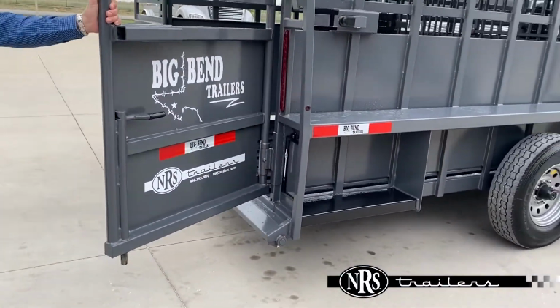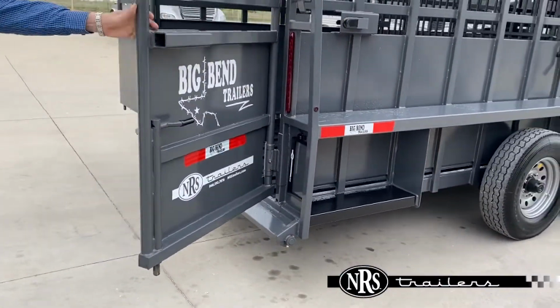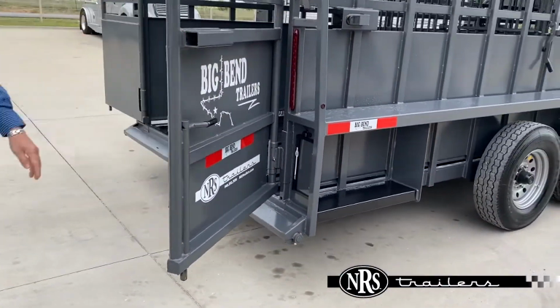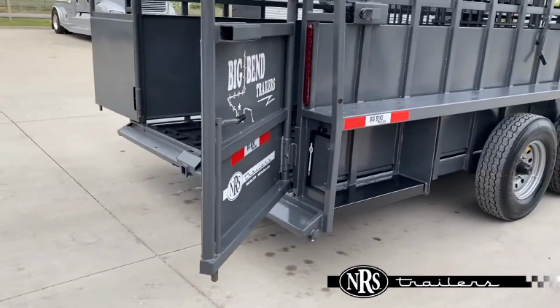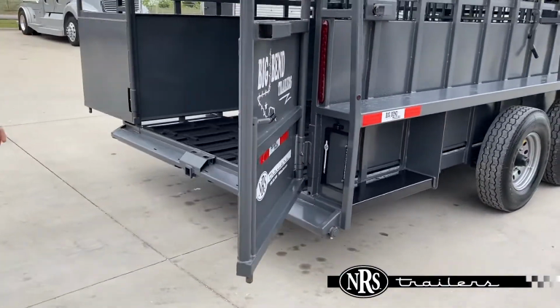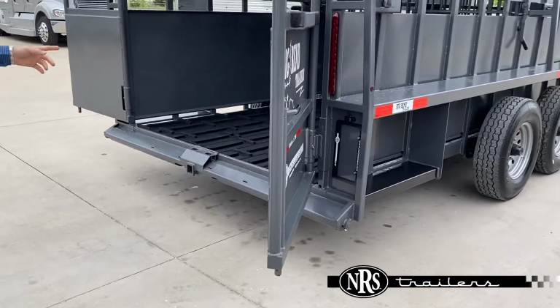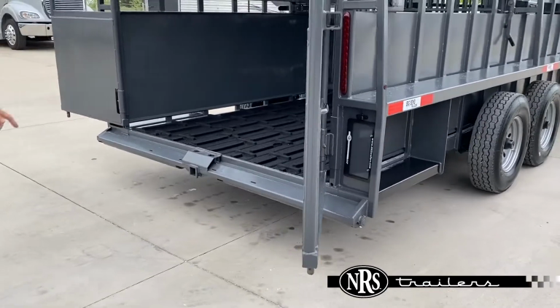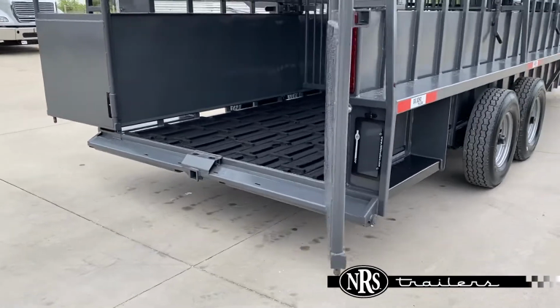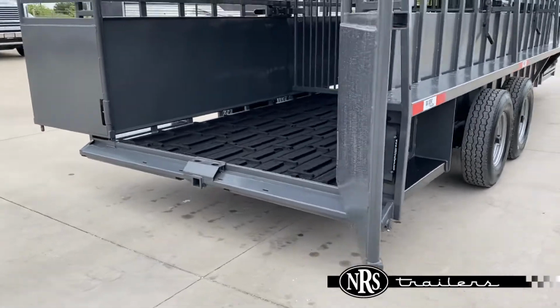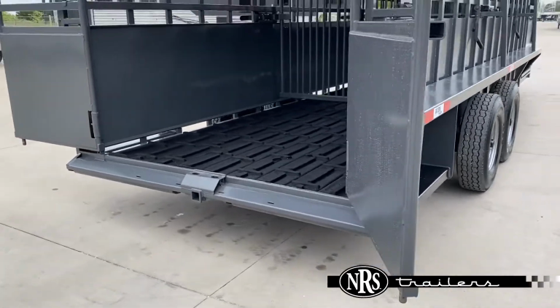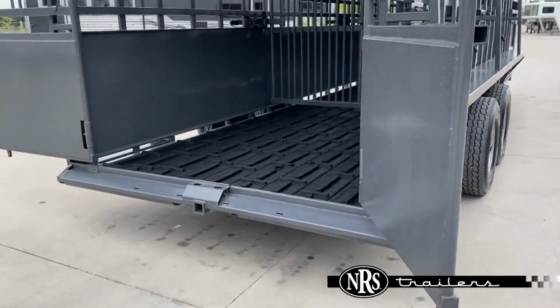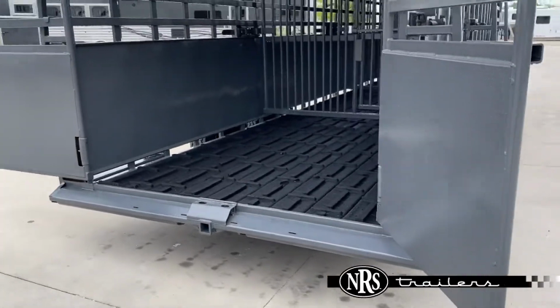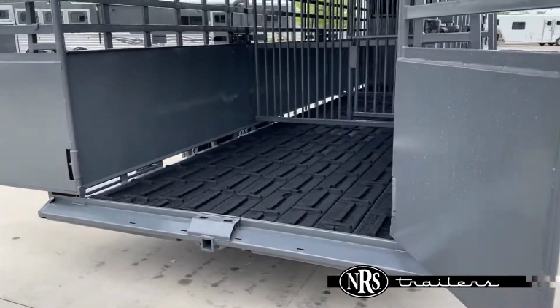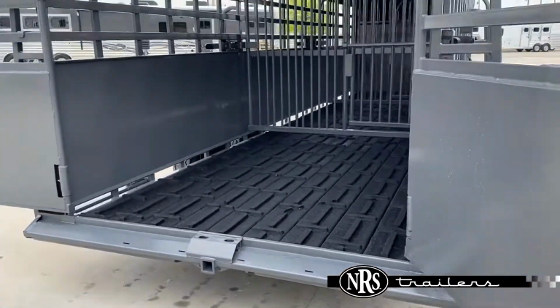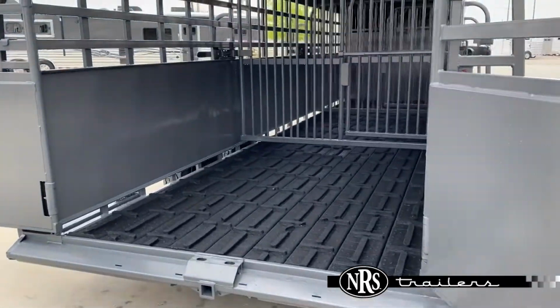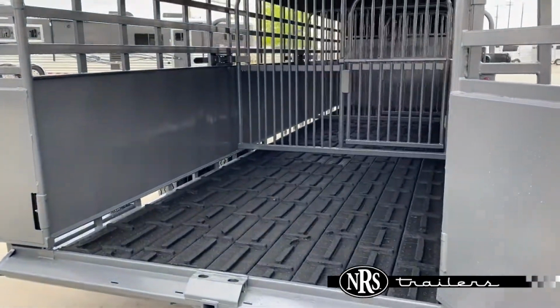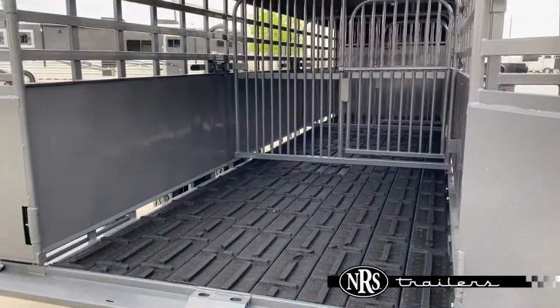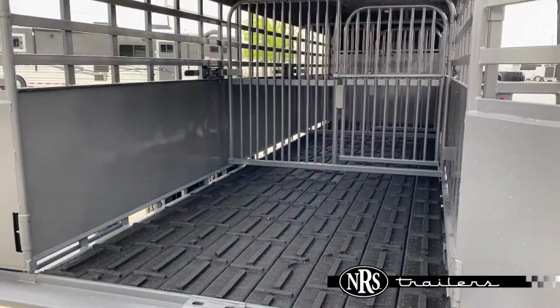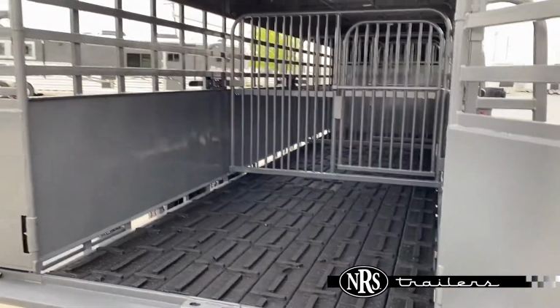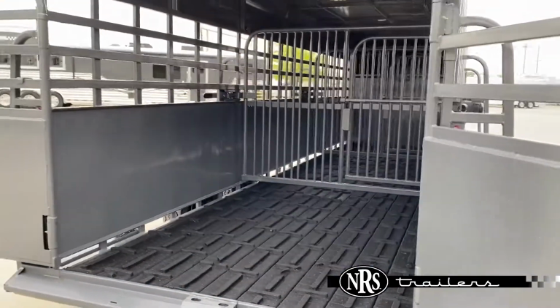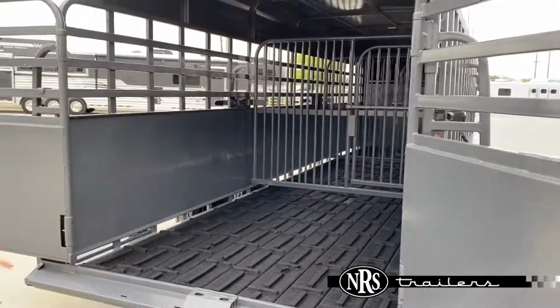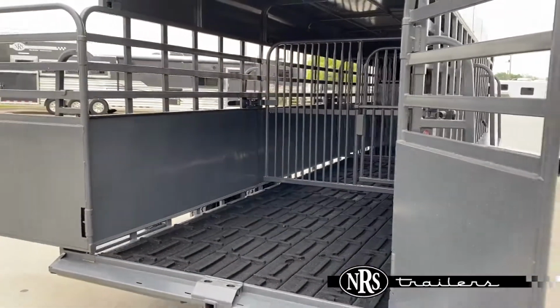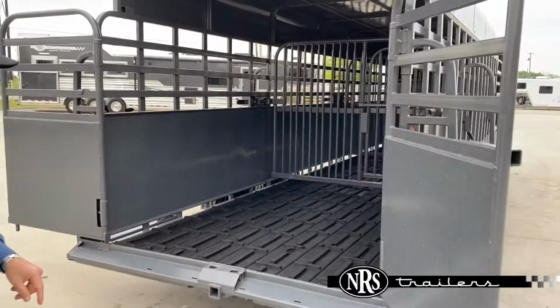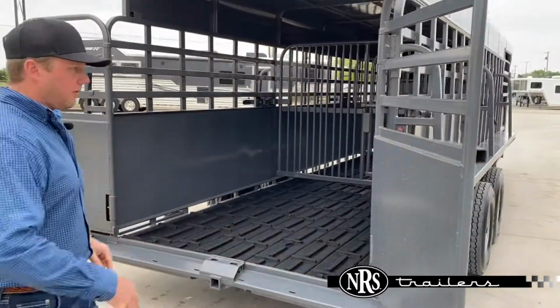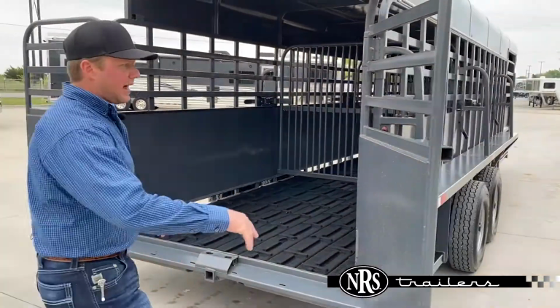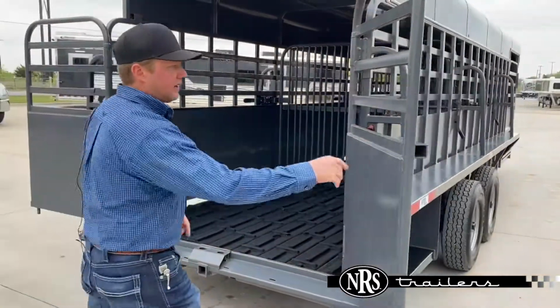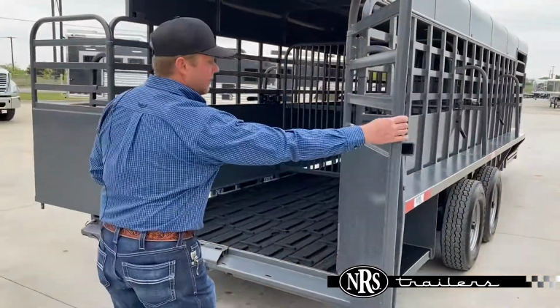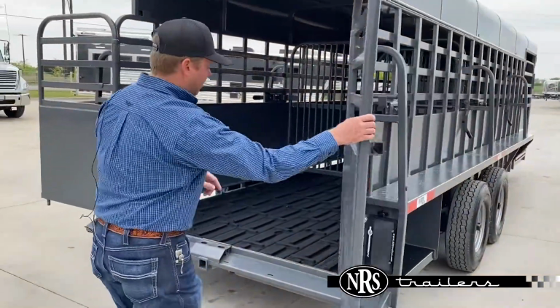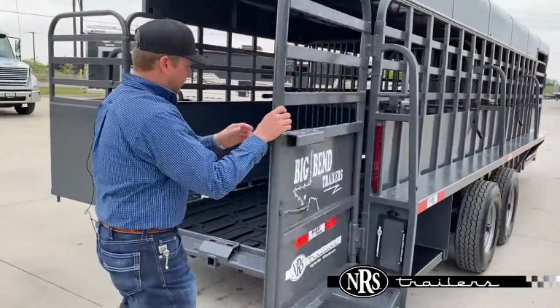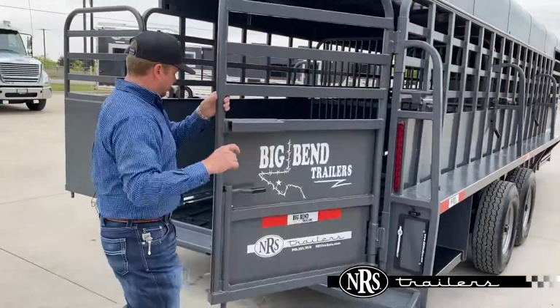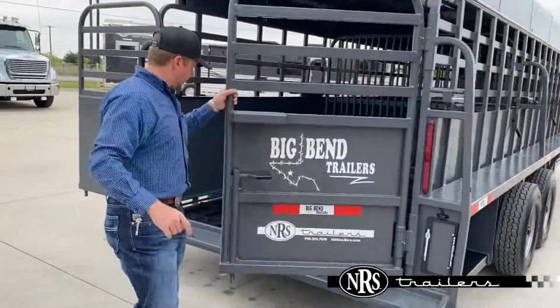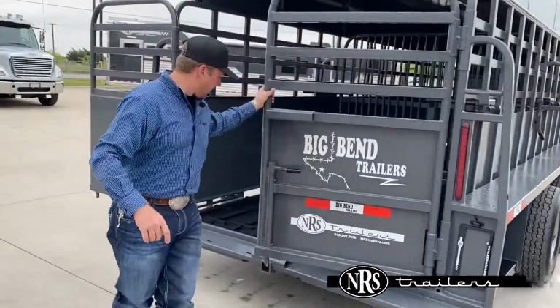Inside is a rumber floor, which is an added option on this trailer. And all the gates on the back are just slam-lap.